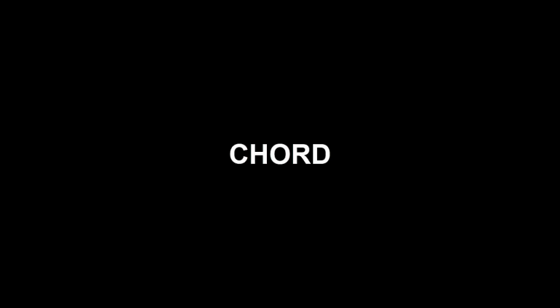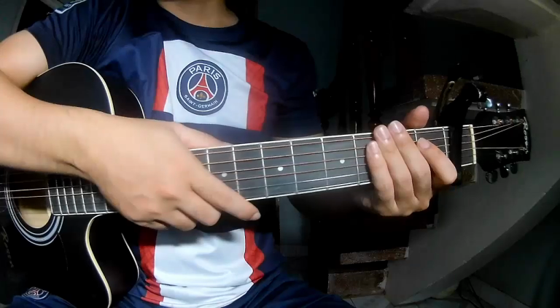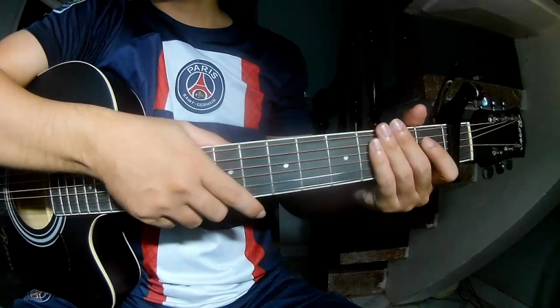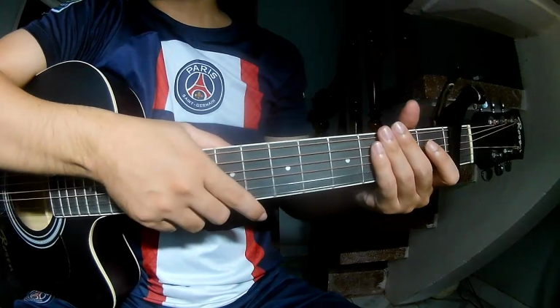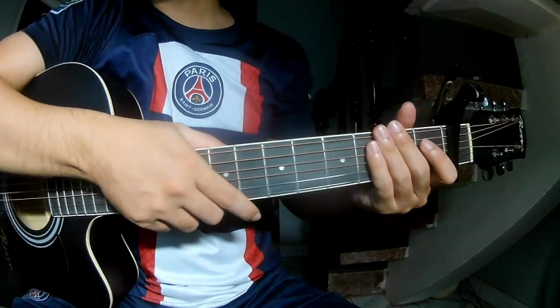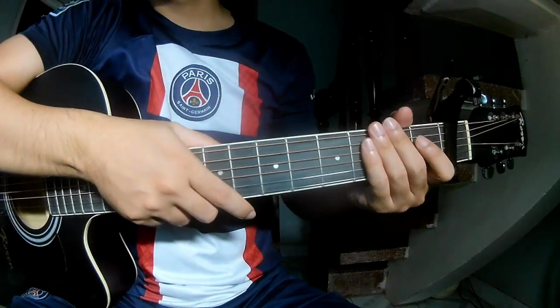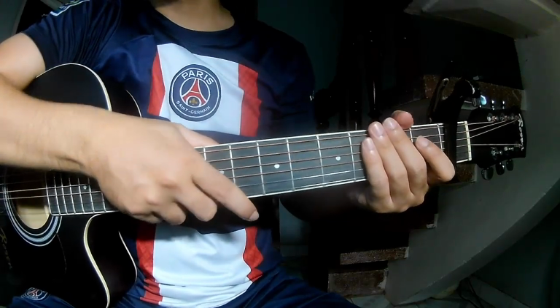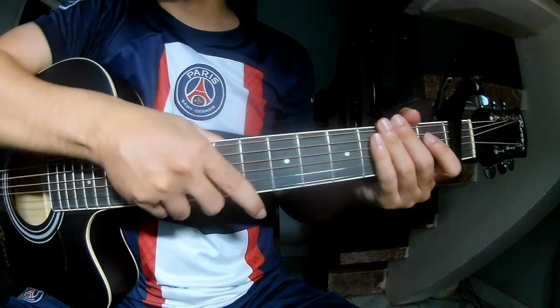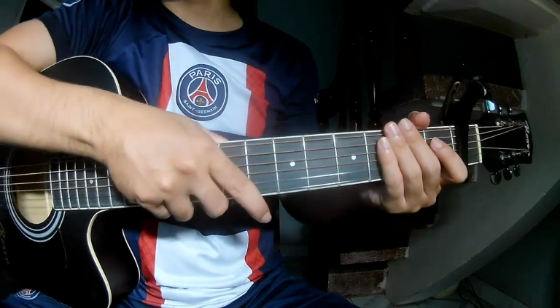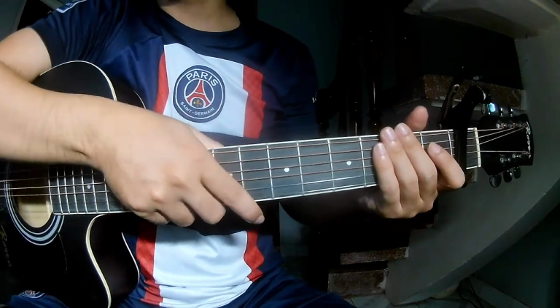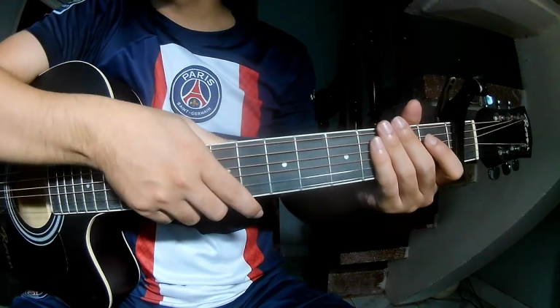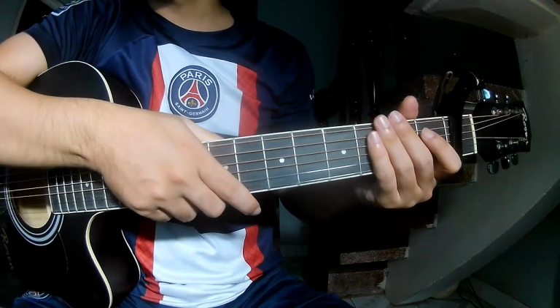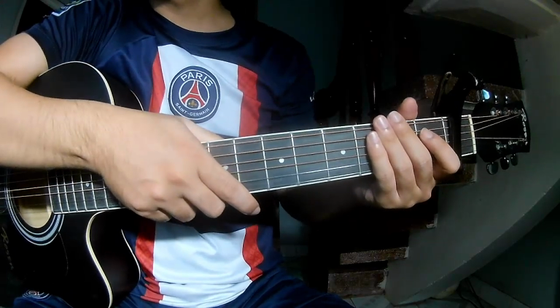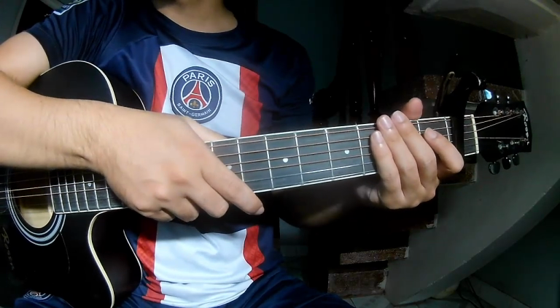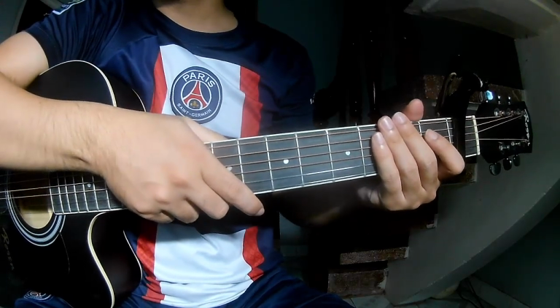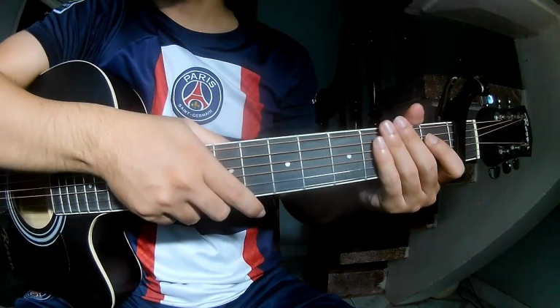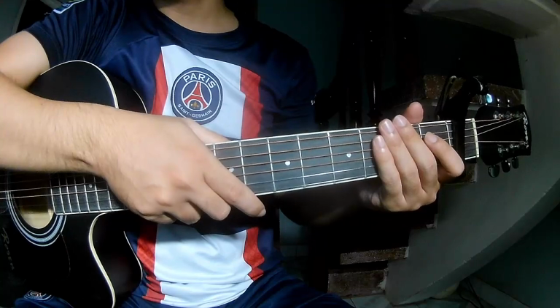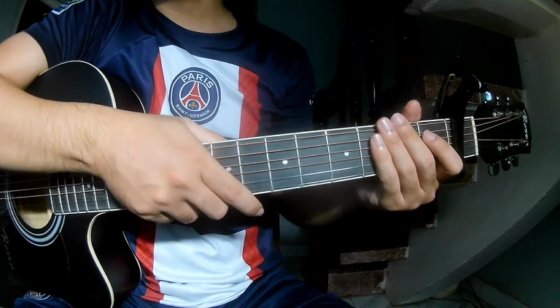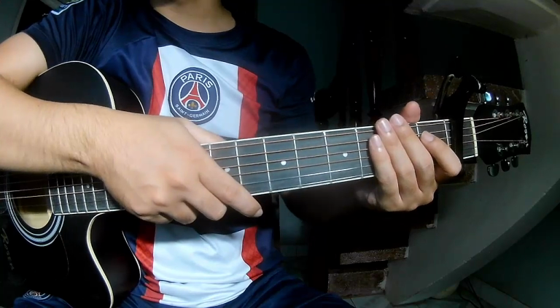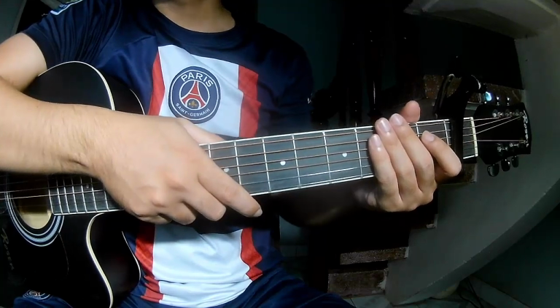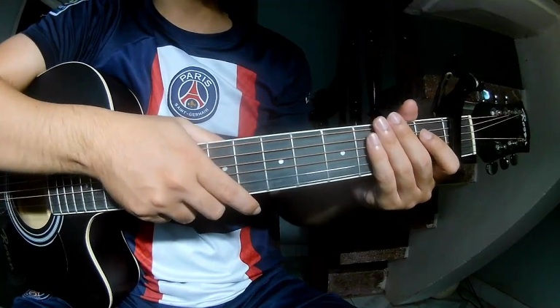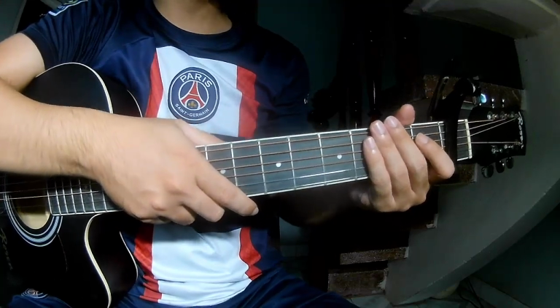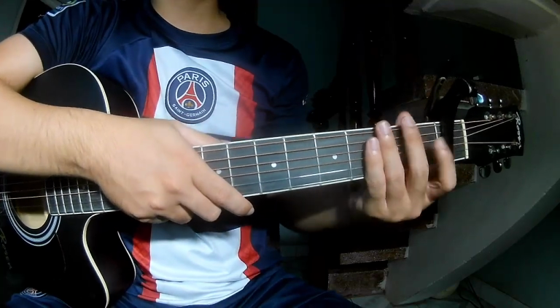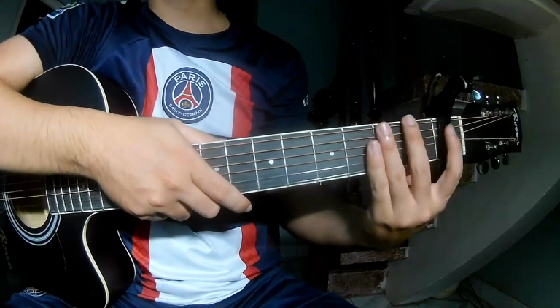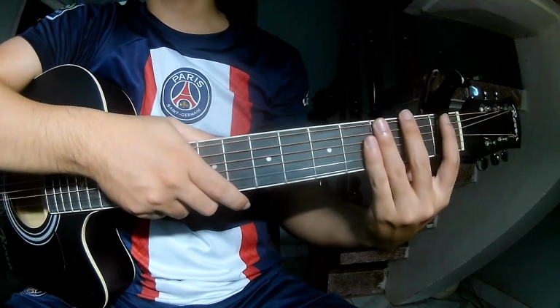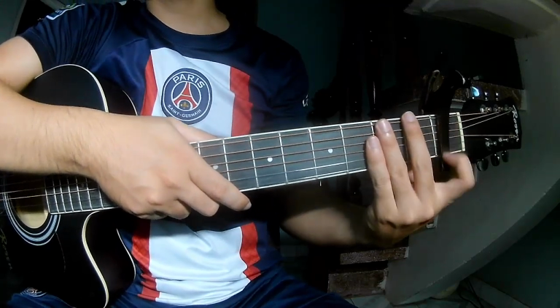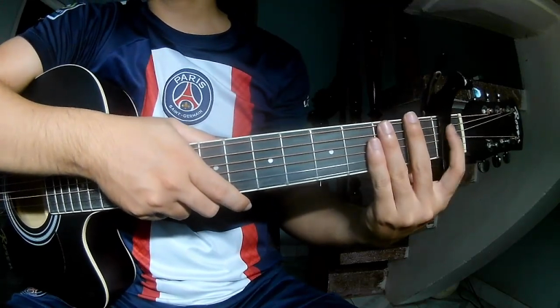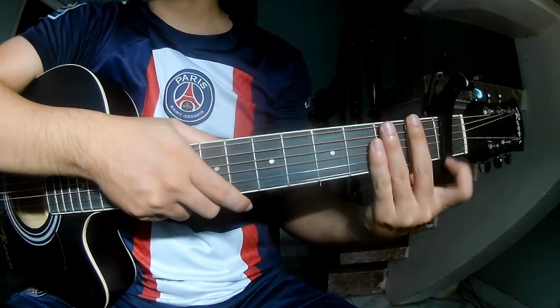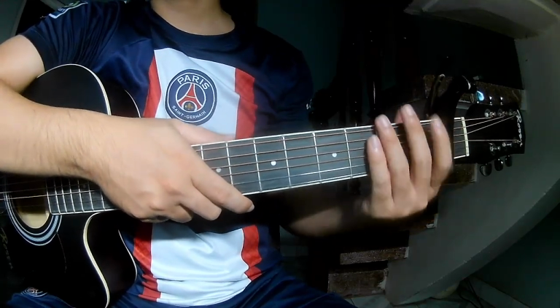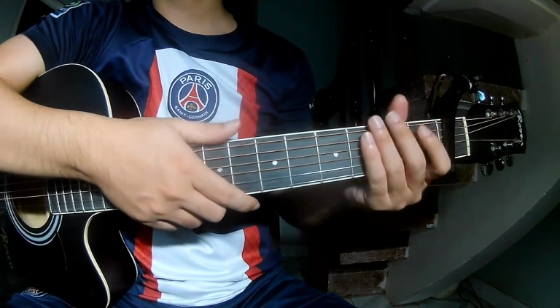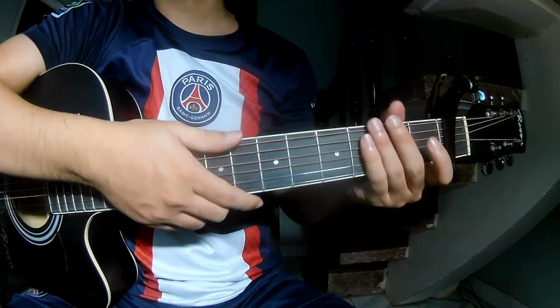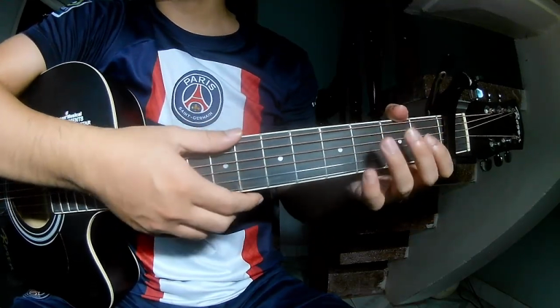Hi everyone. Today we share how to play guitar in 'Tier' by A.G.A. First, to take over in the first frame, the chords to this song are: